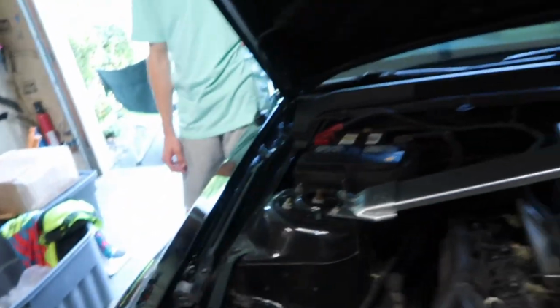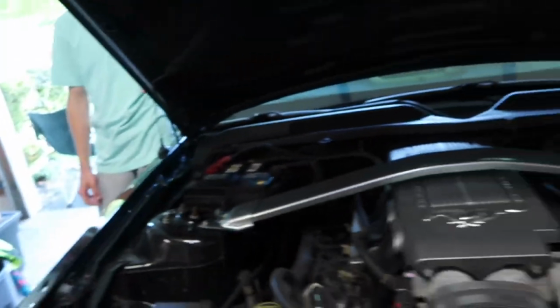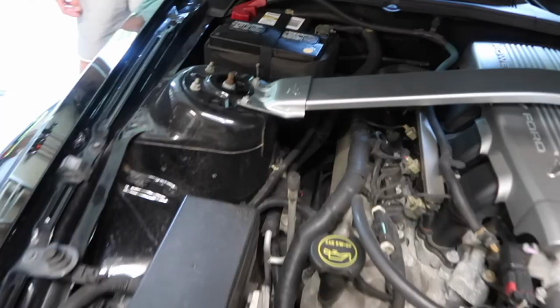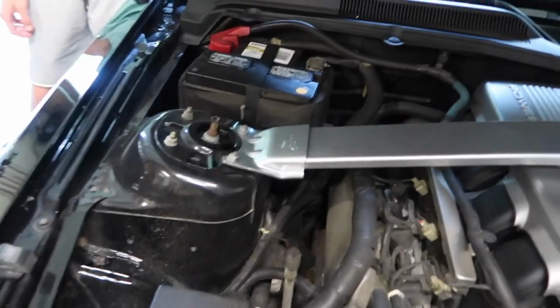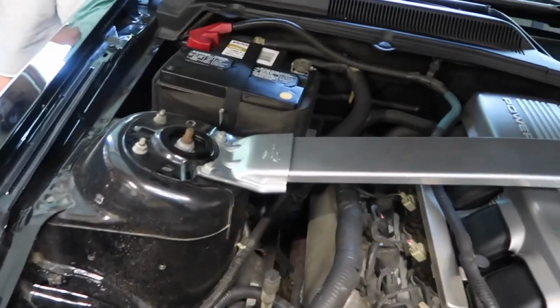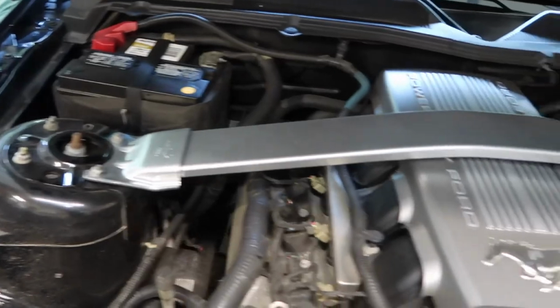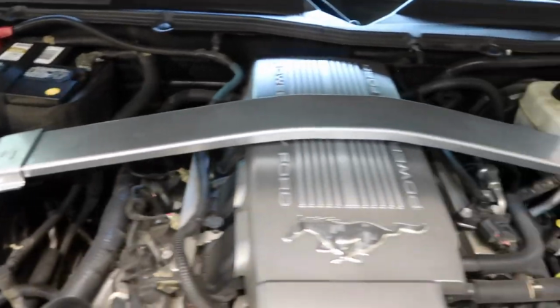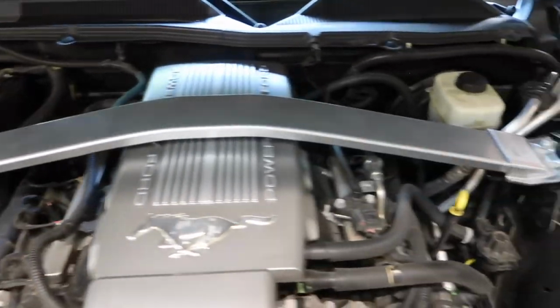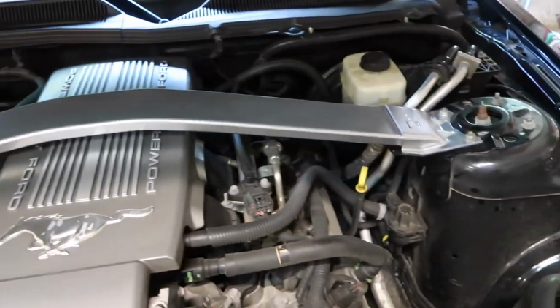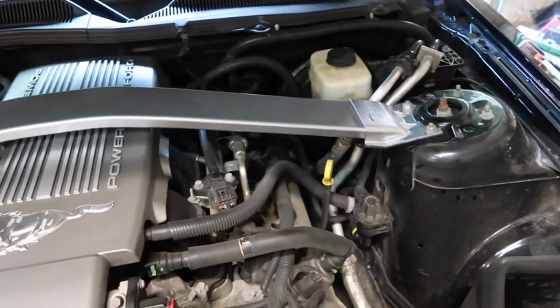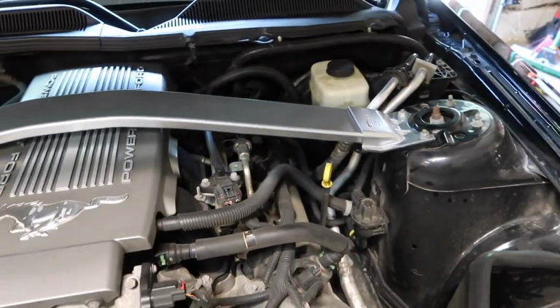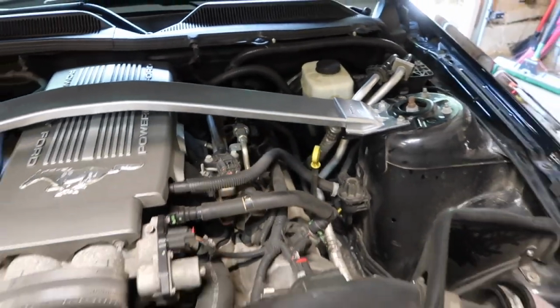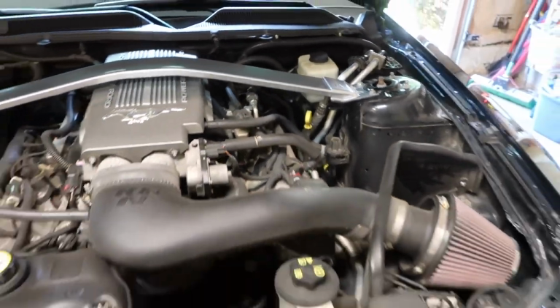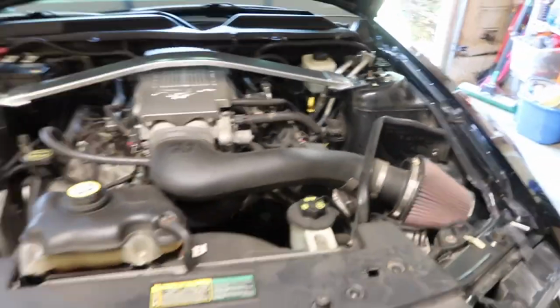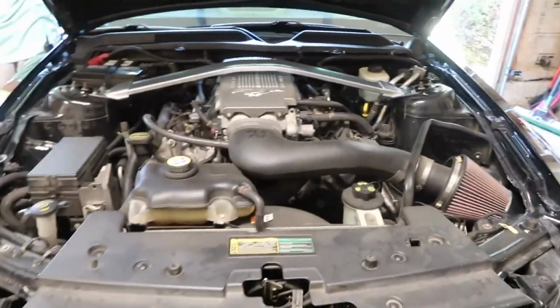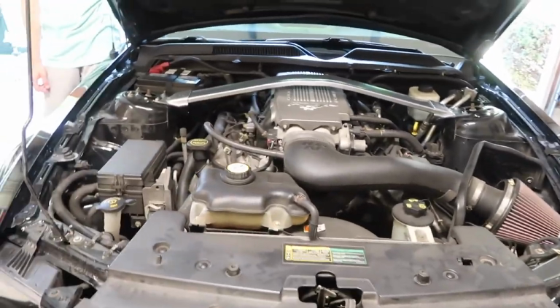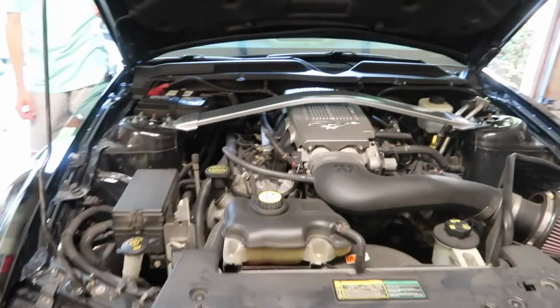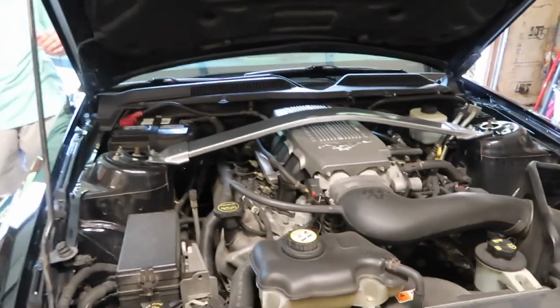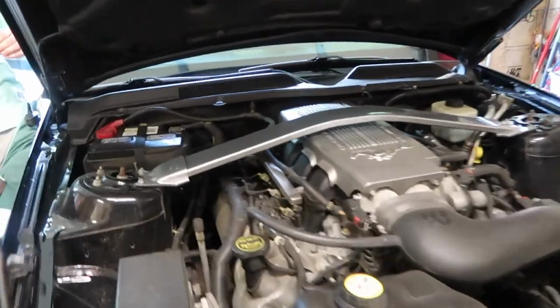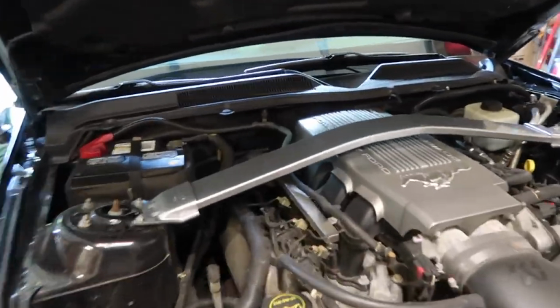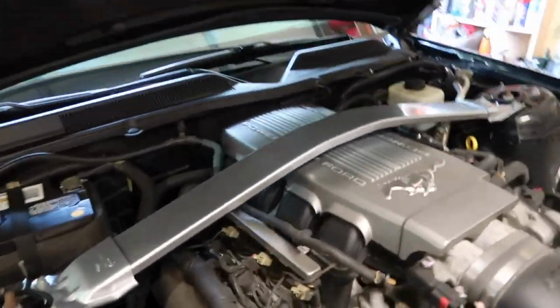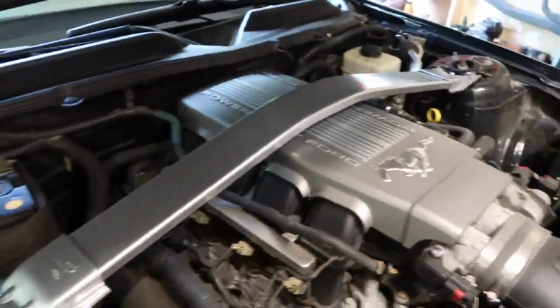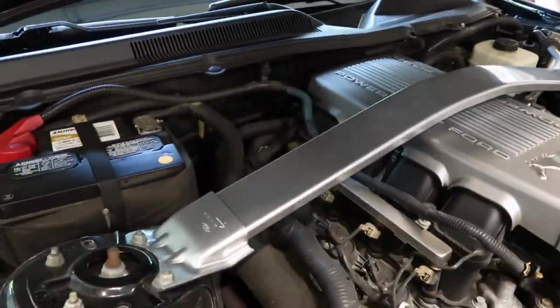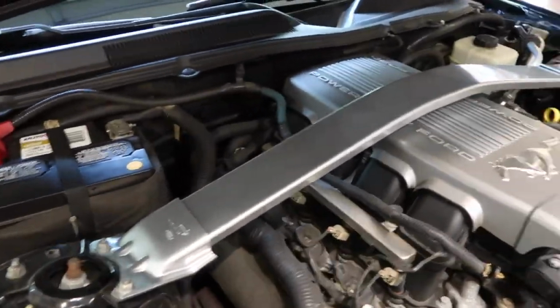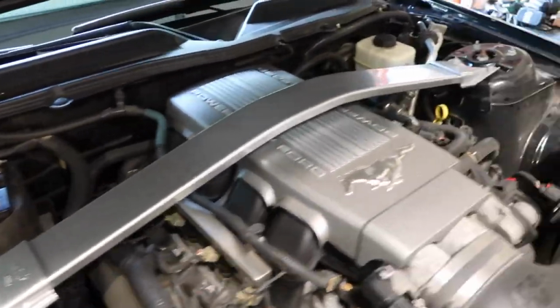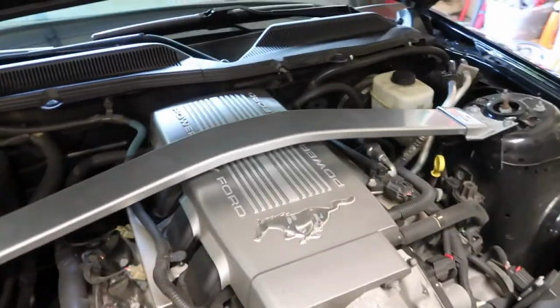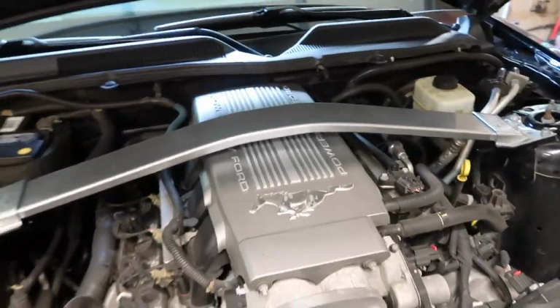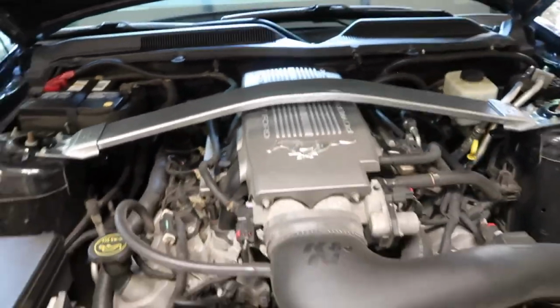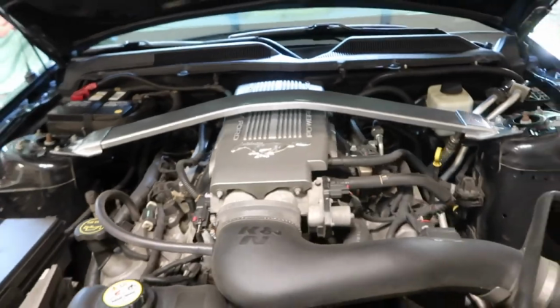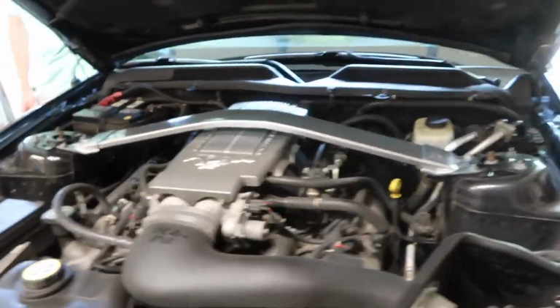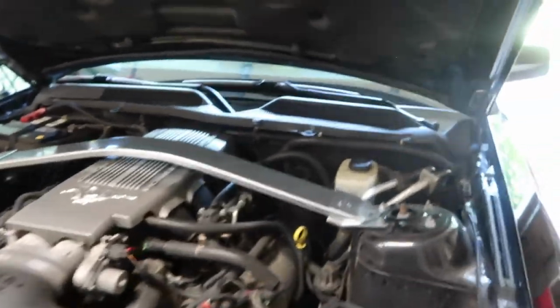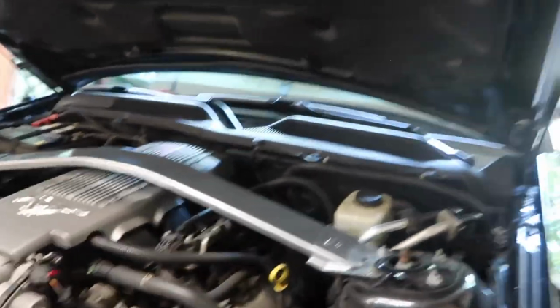There you guys have it — as you can see, the Boss 302 strut tower brace is mounted up on my 07 Mustang. Like I said, it cleans up the engine bay really well, looks a lot better than having nothing there, and I can't wait to get out and drive to see if I really notice the difference.